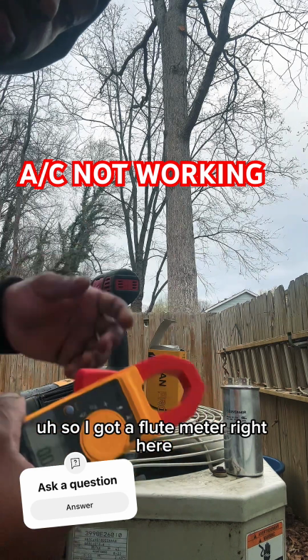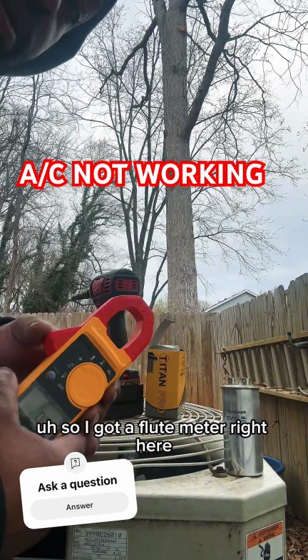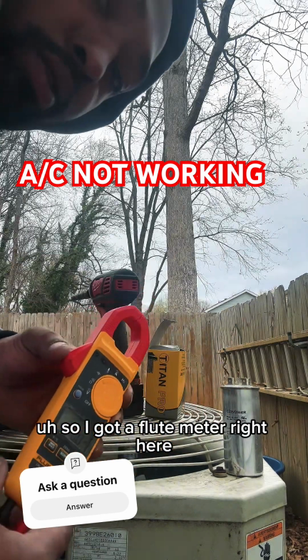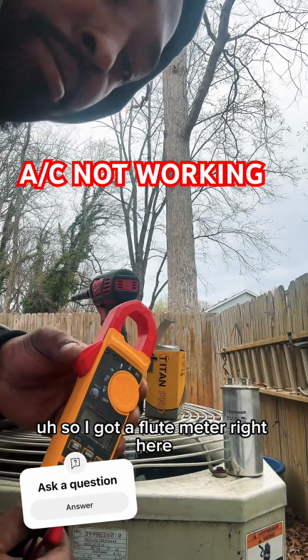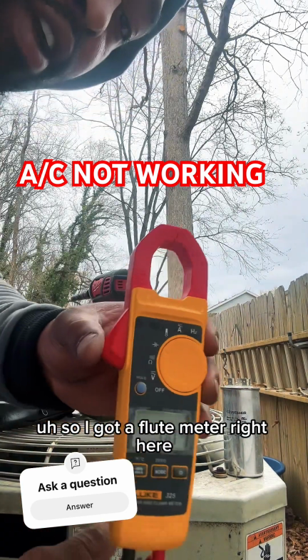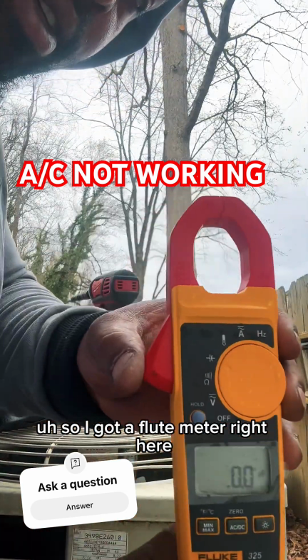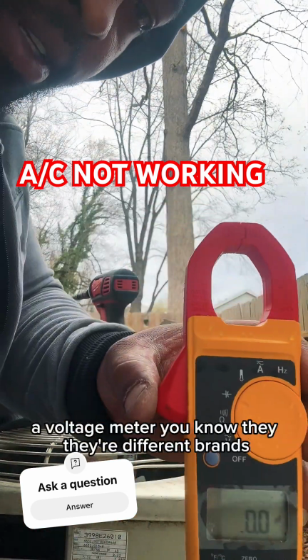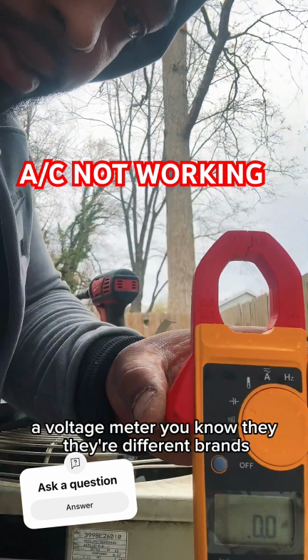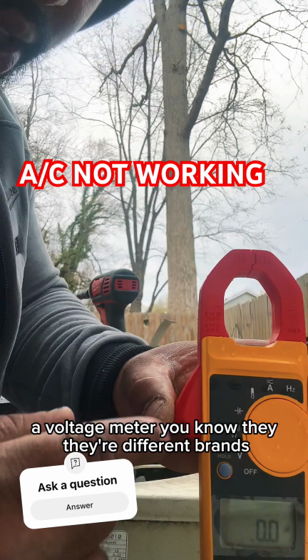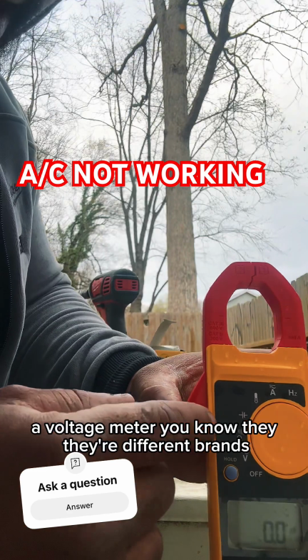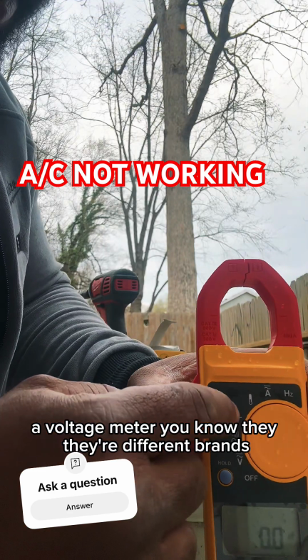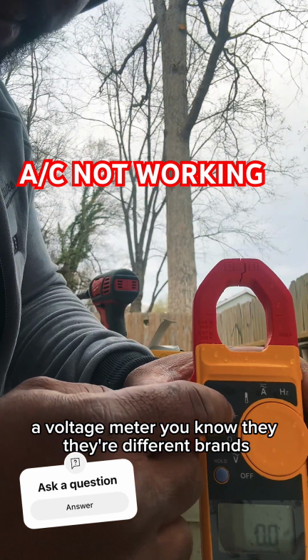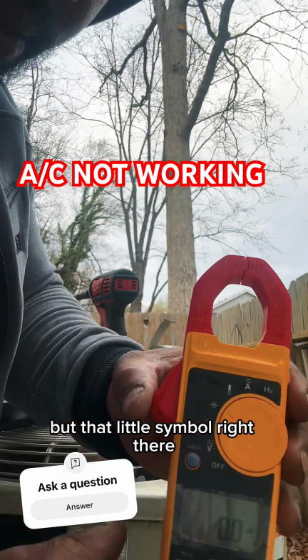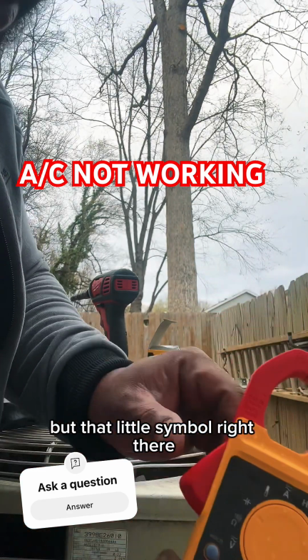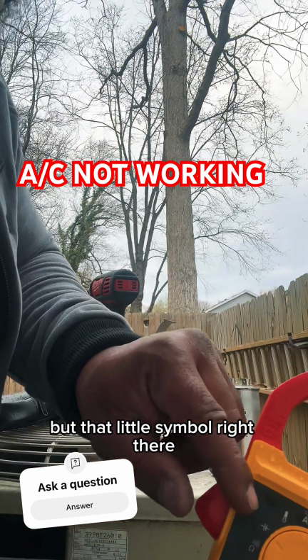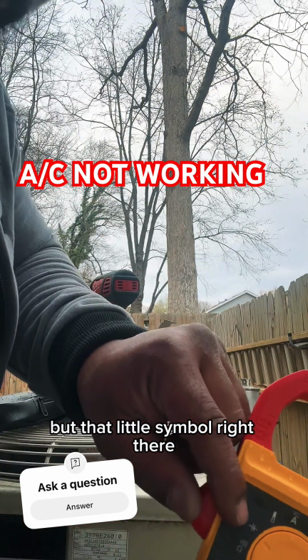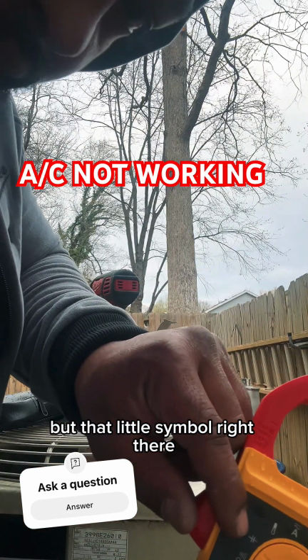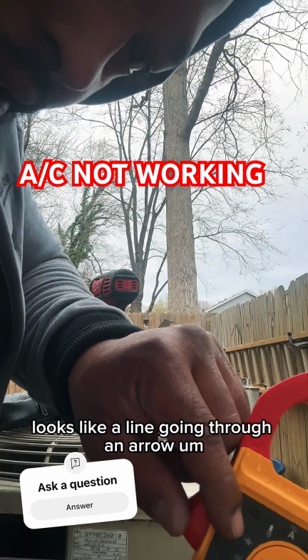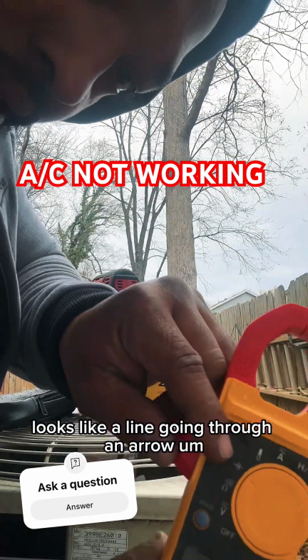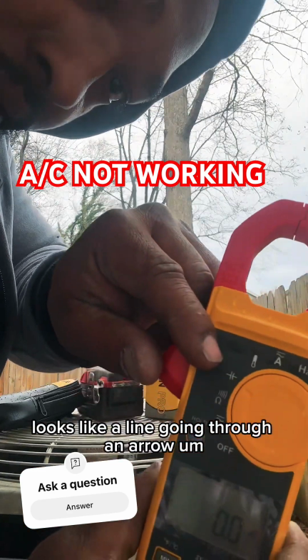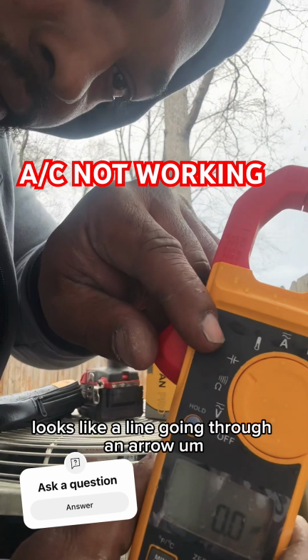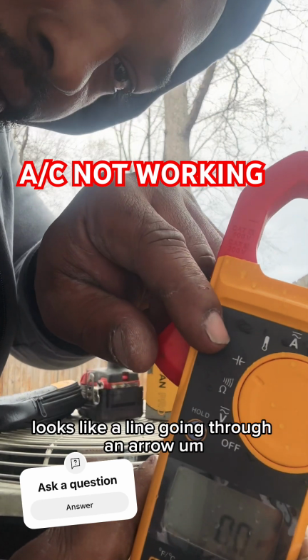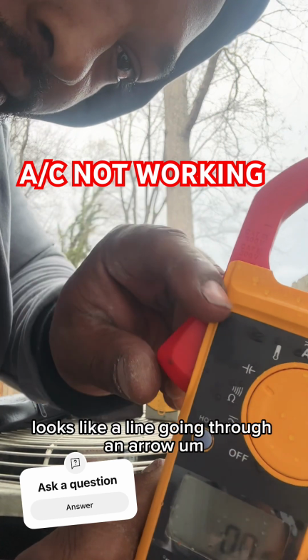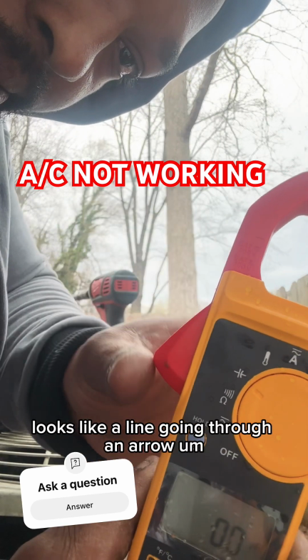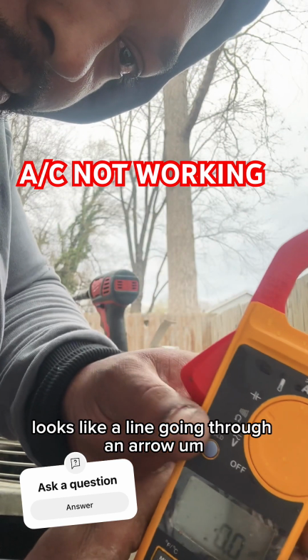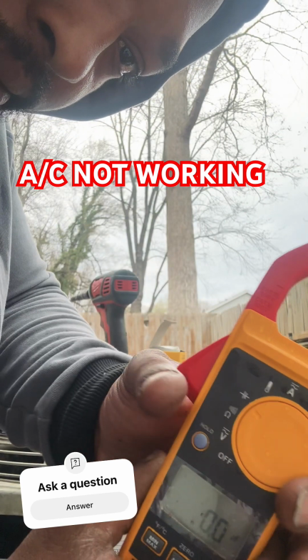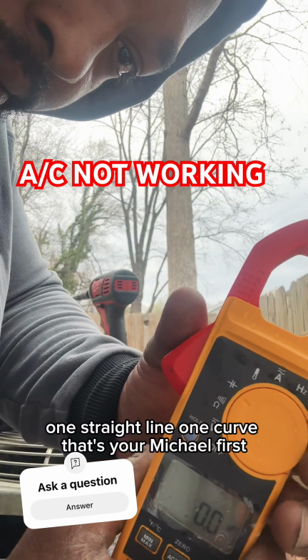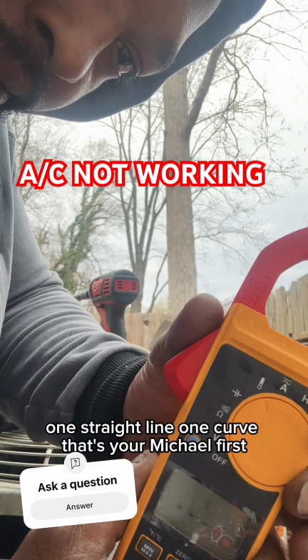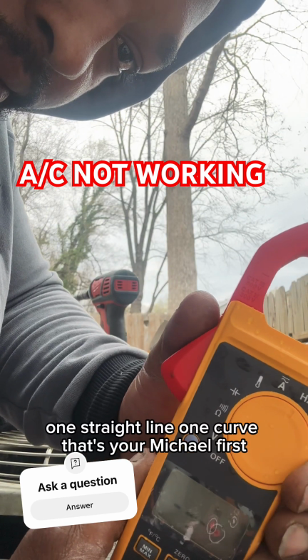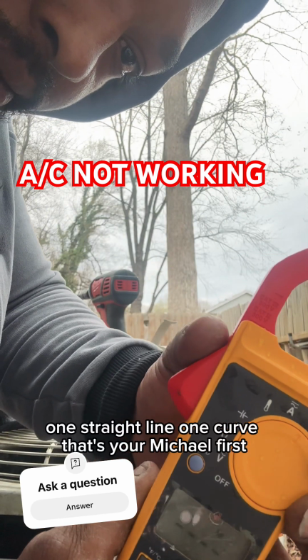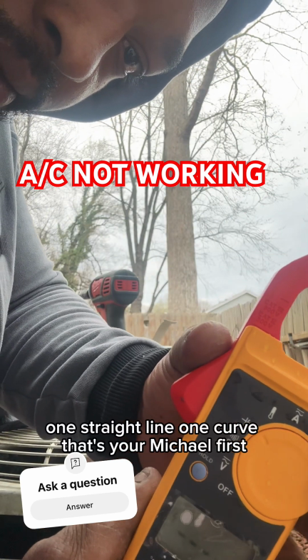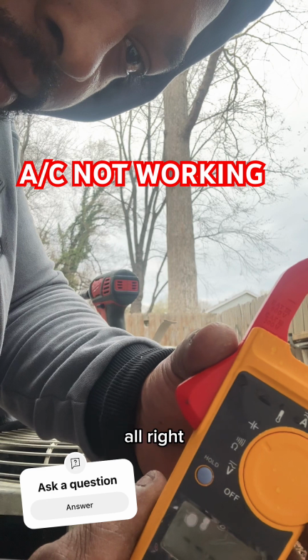So I got a fluke meter right here, a voltage meter. They're different brands, but that little symbol right there looks like a line going through an arrow, one straight line, one curve. That's your microfarad, all right?